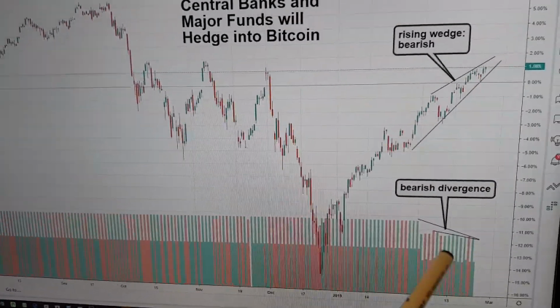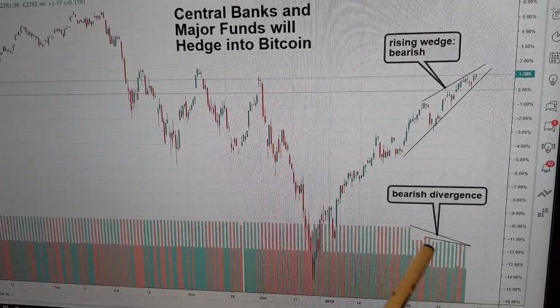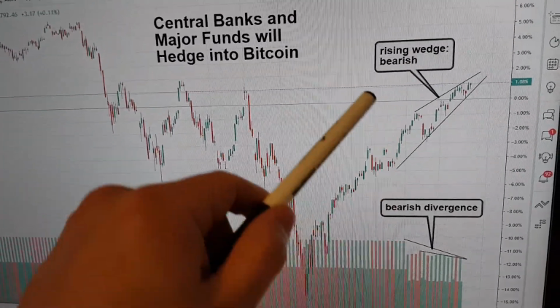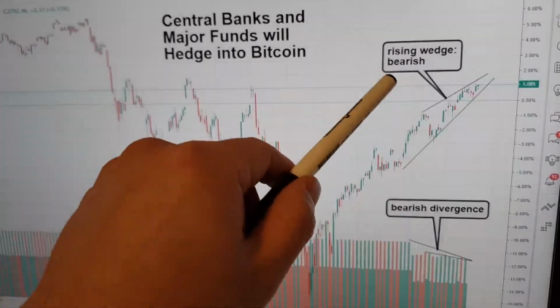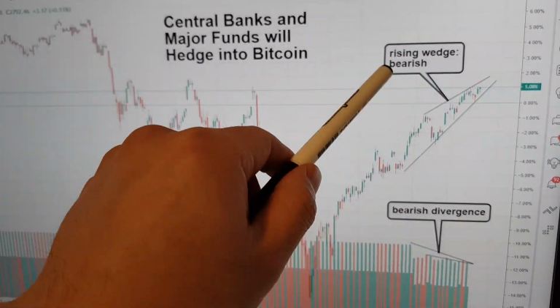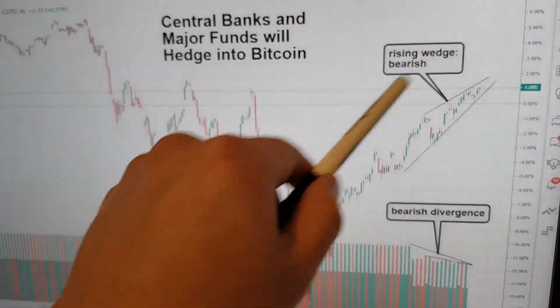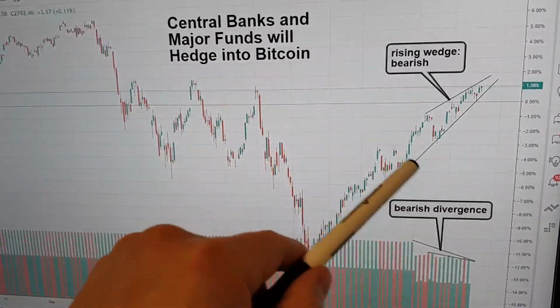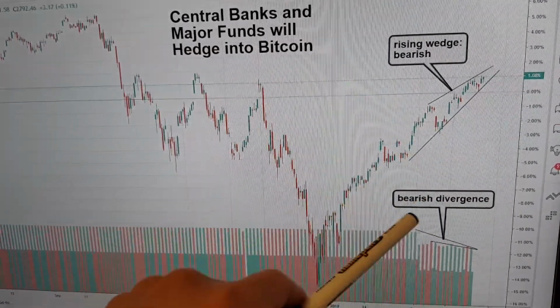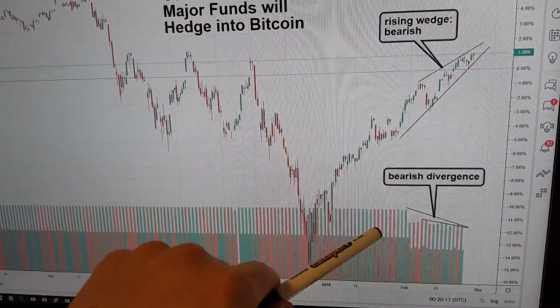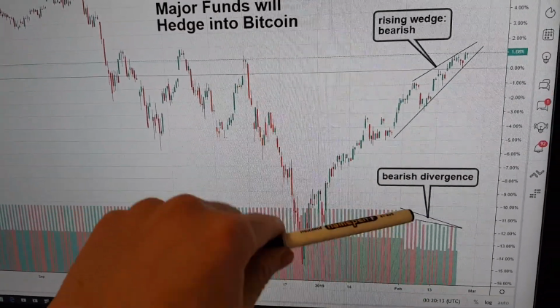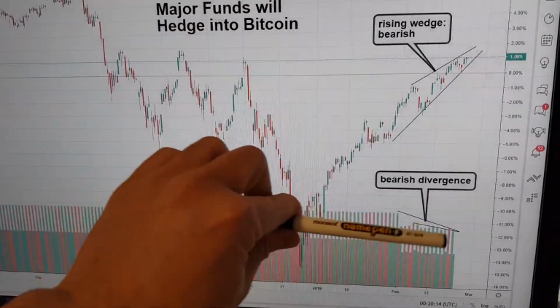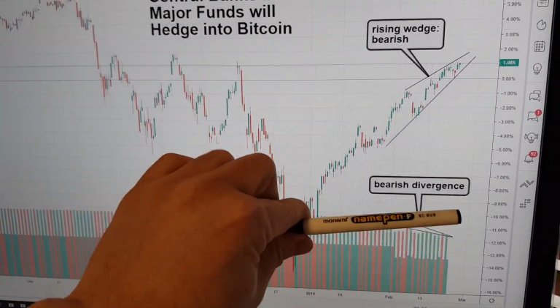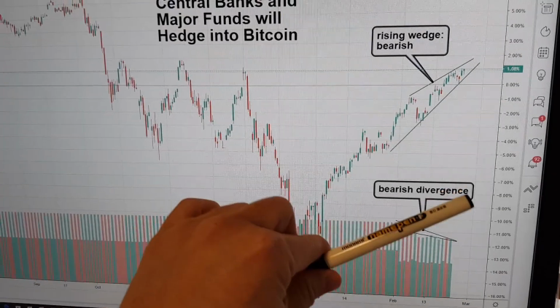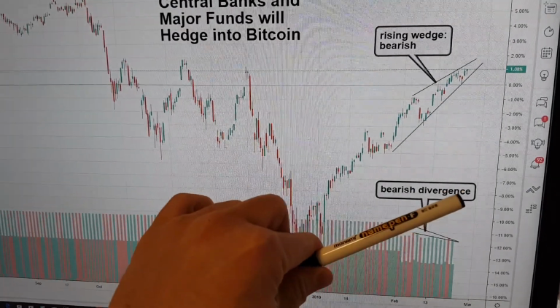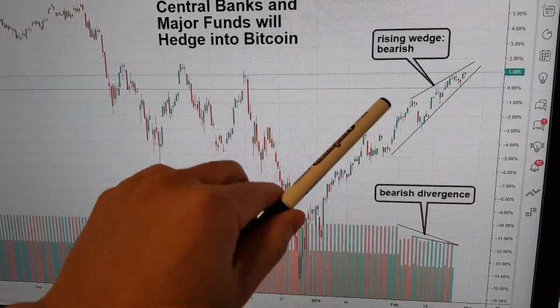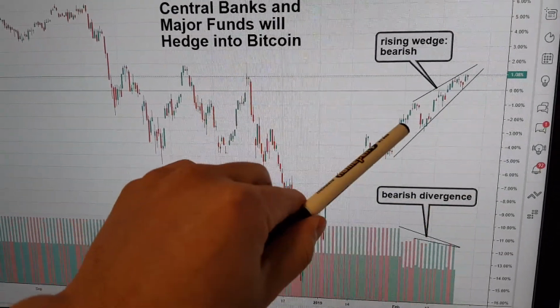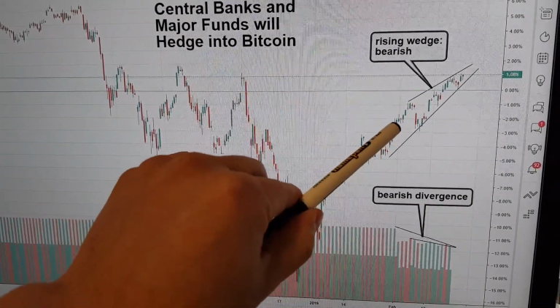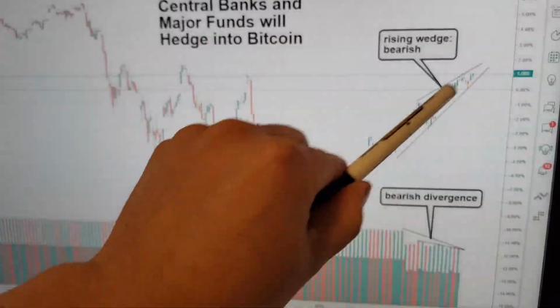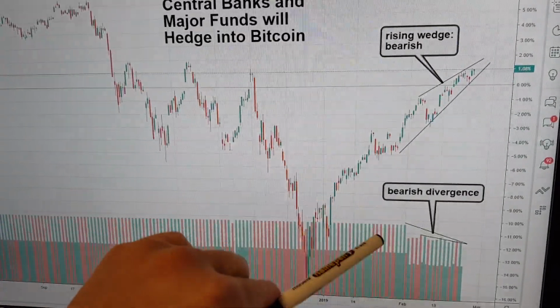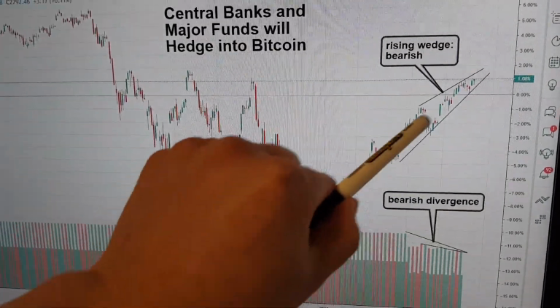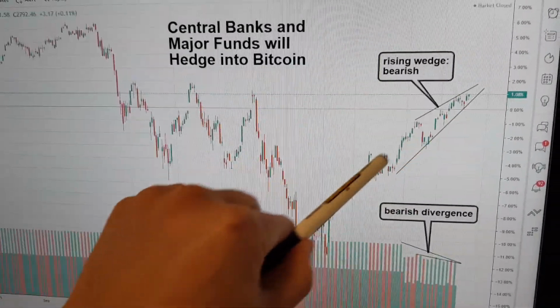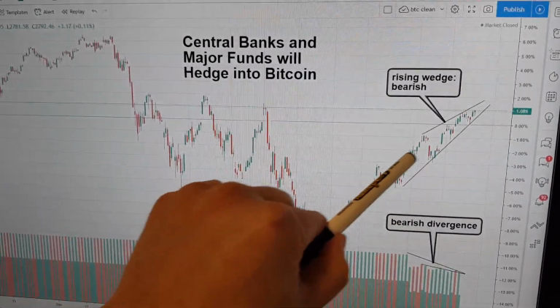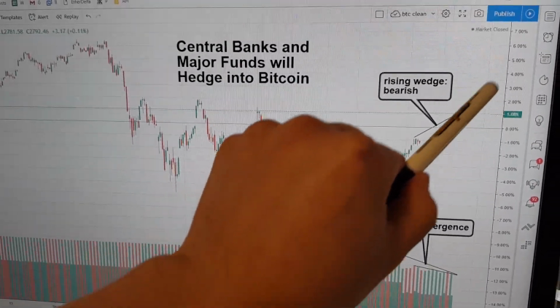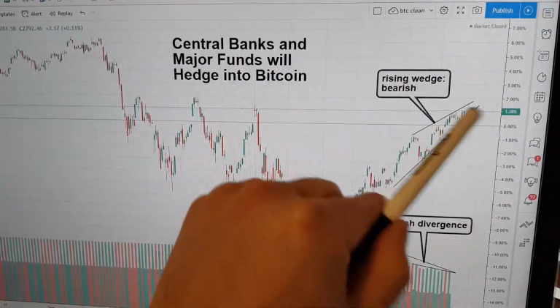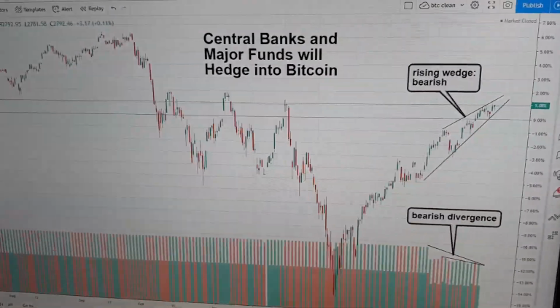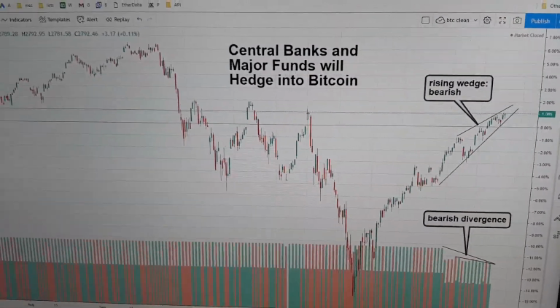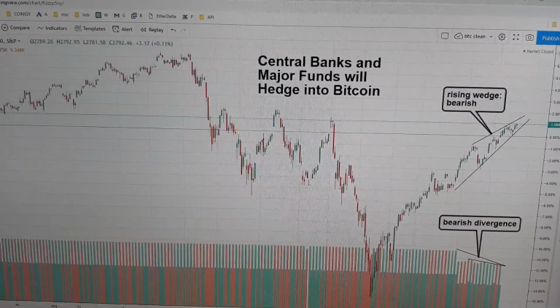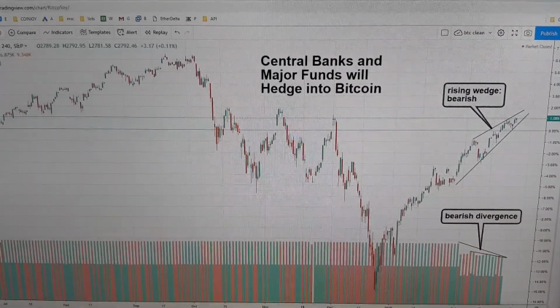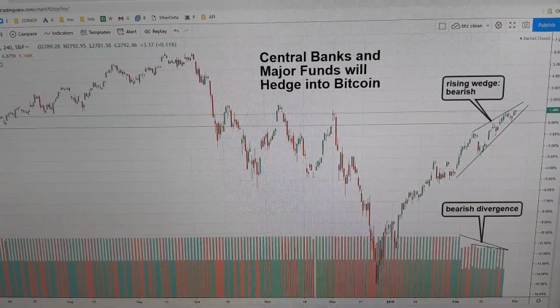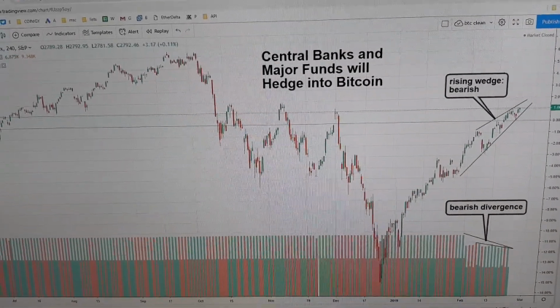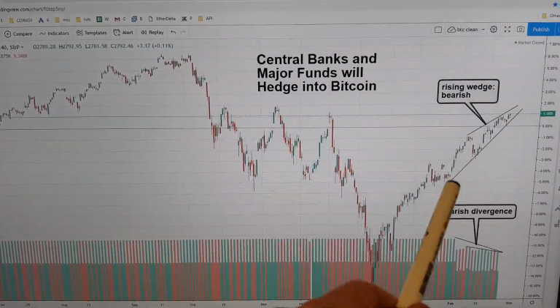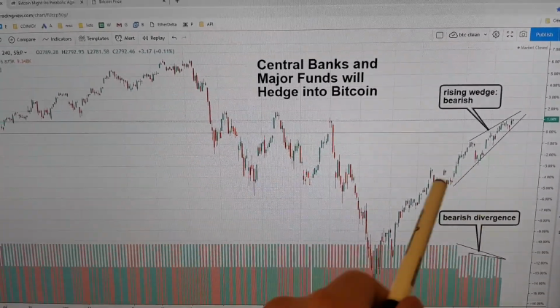This is a bearish divergence. This is a rising wedge, which is bearish. If you were to see volume go up here and price increase, that means we're early and we're going to keep going up. So the only logical conclusion is you've got to hedge somewhere.